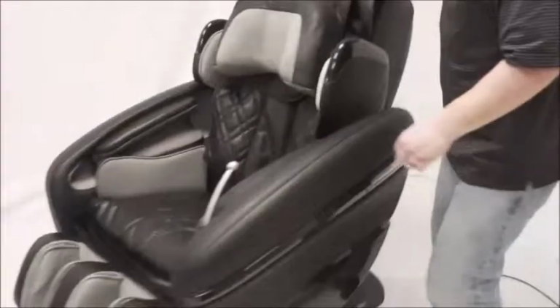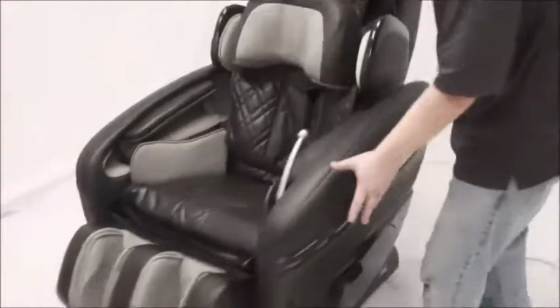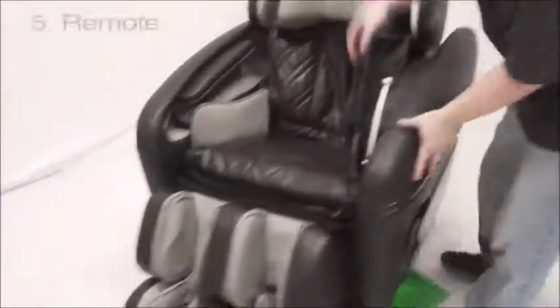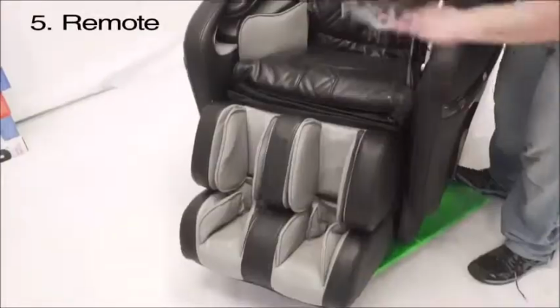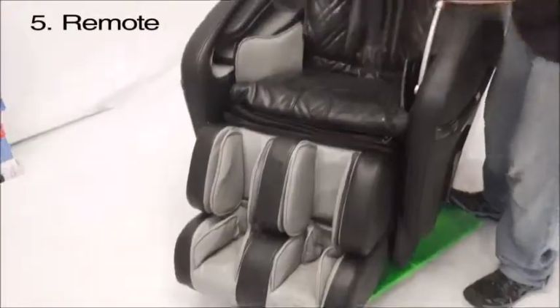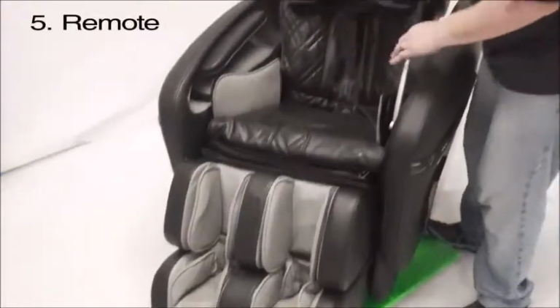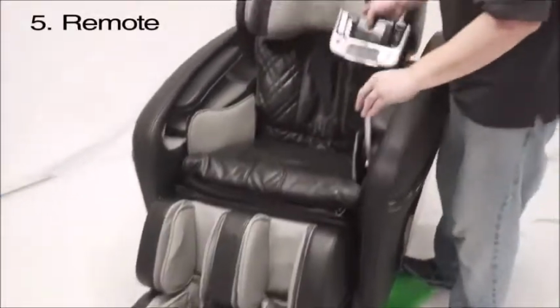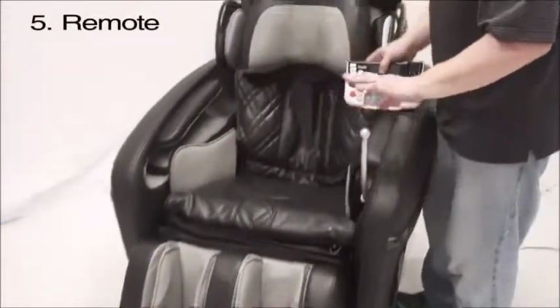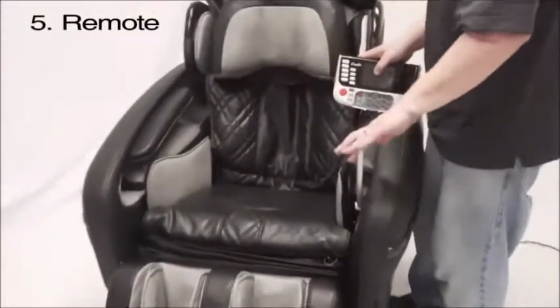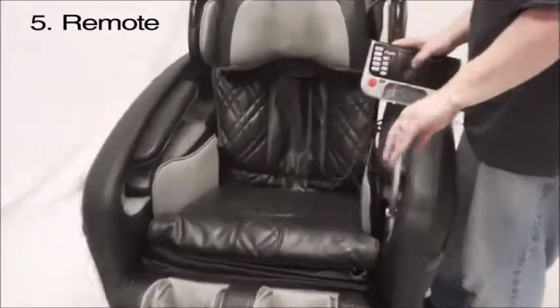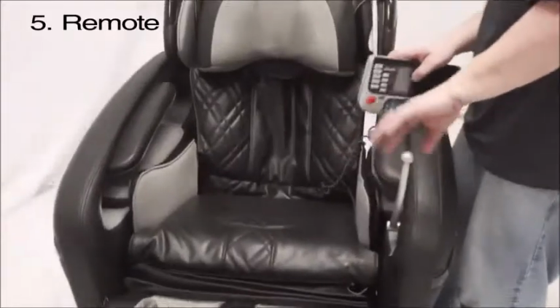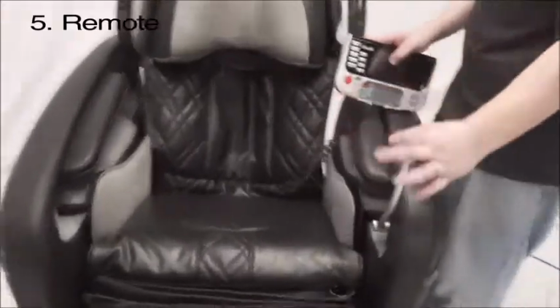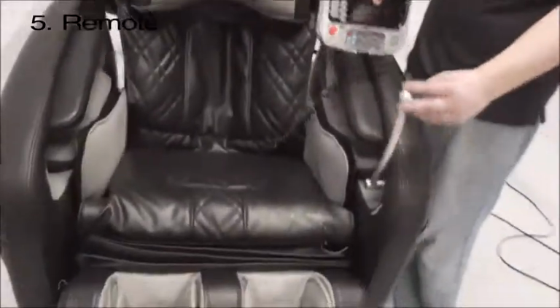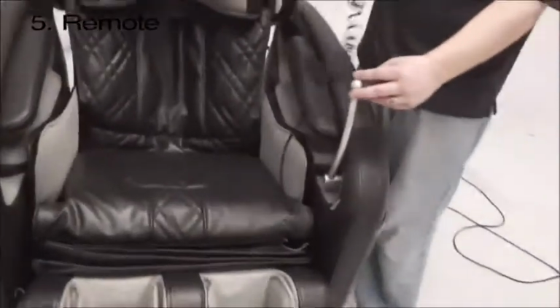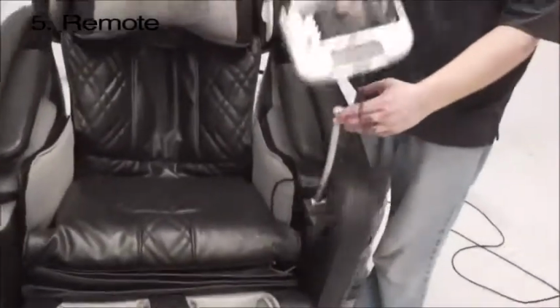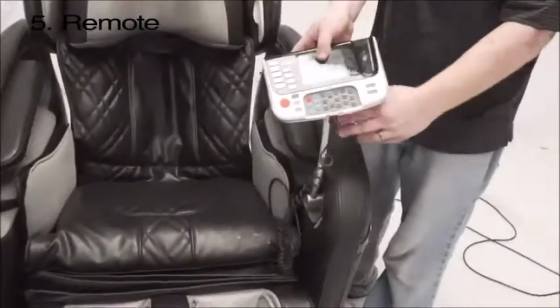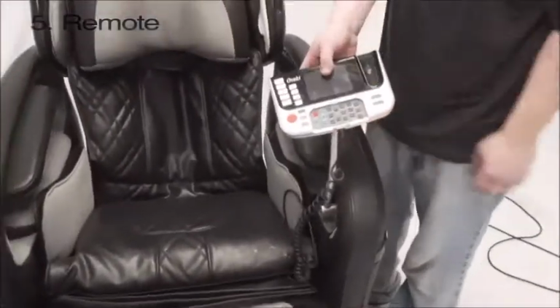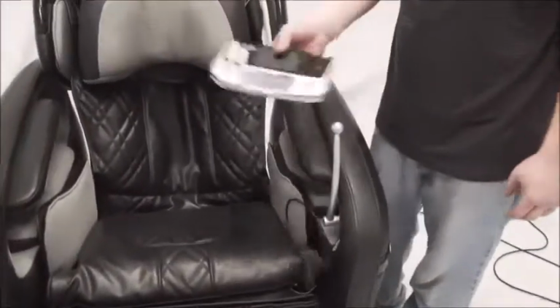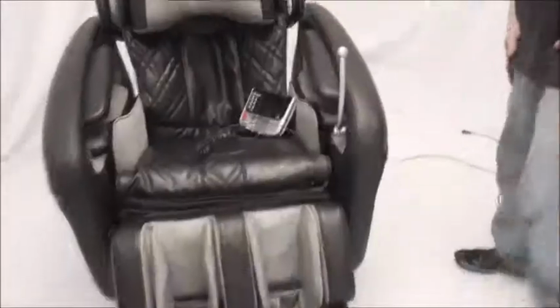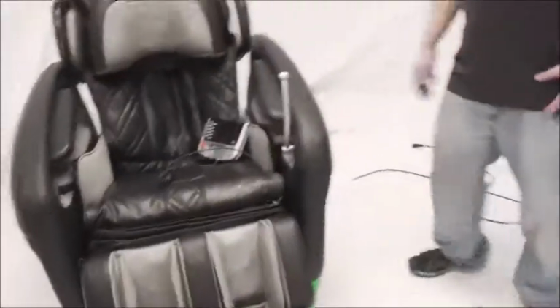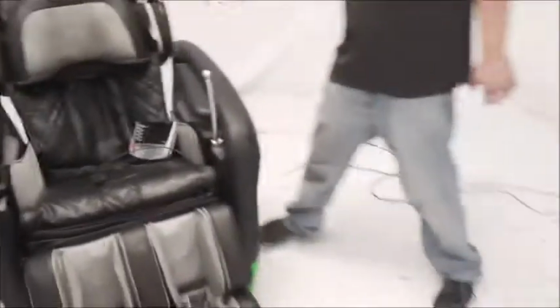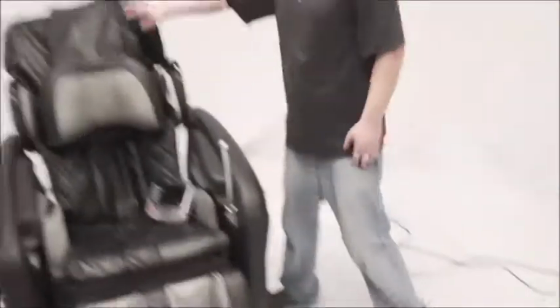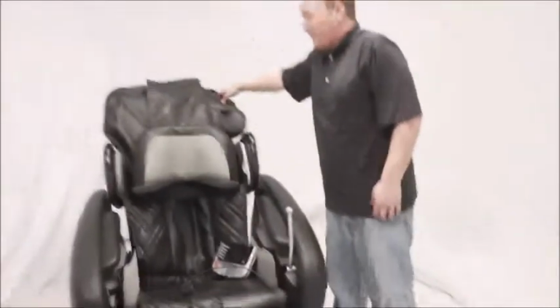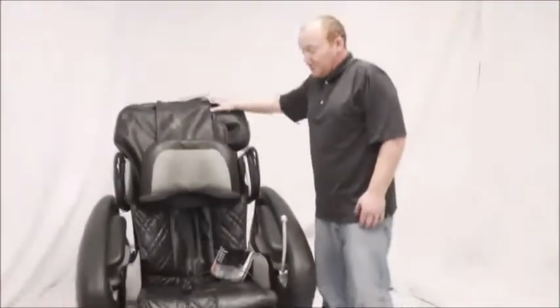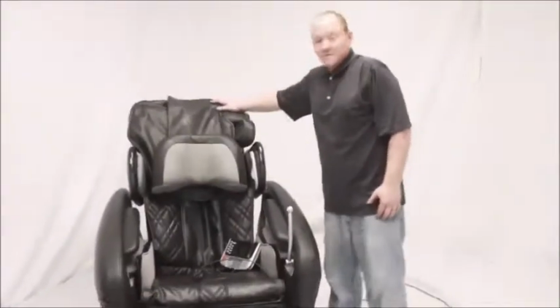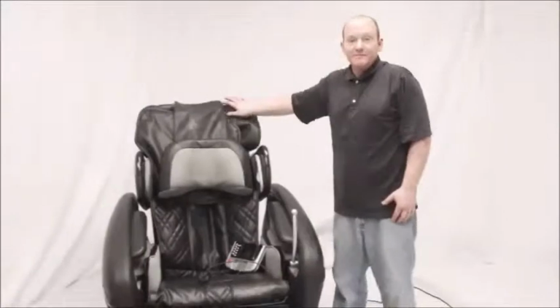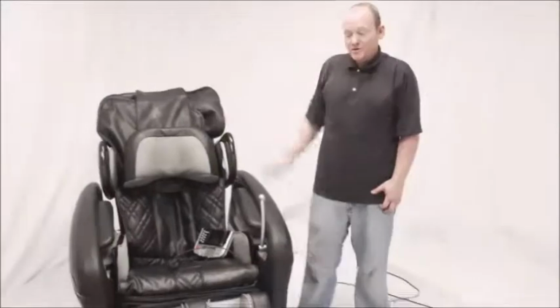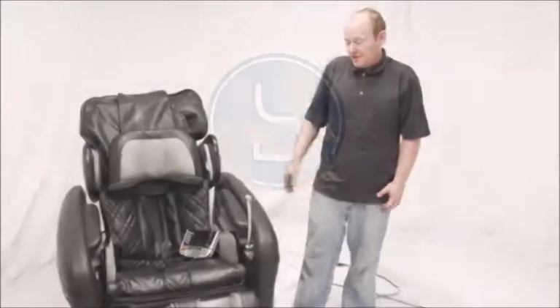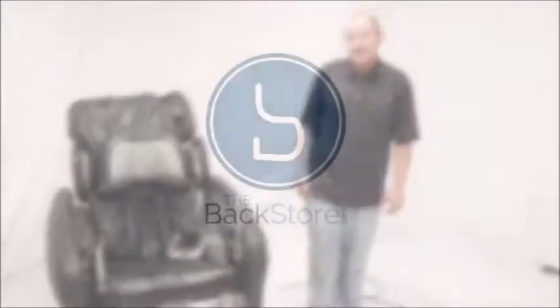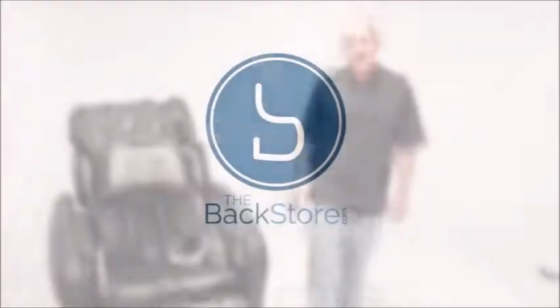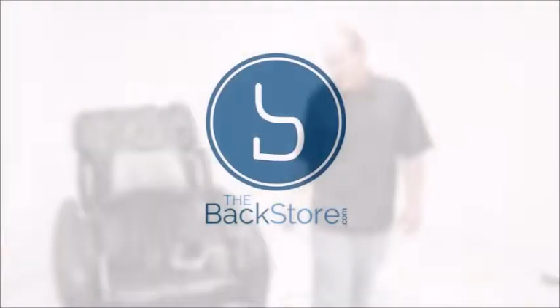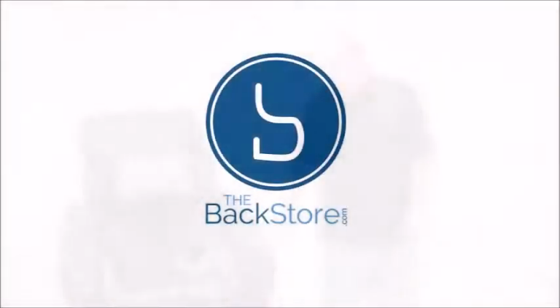You'll have your remote — the remote holder will clip in here. I don't have one for this chair, but it will clip in and your remote will slide in as well. That is the assembly of a Pinnacle 7200H massage chair. Thank you guys.